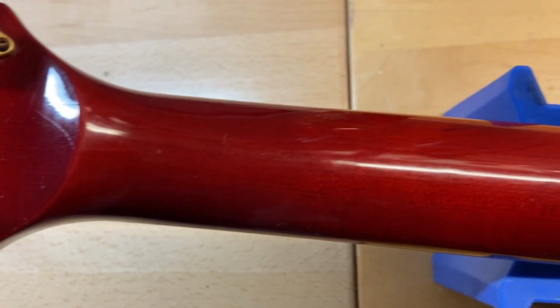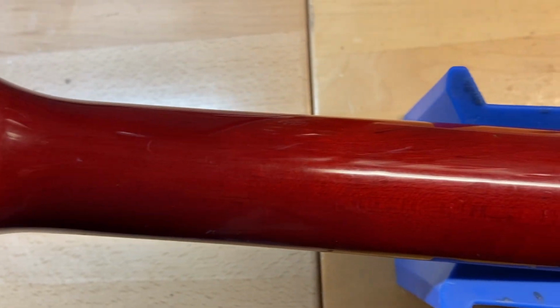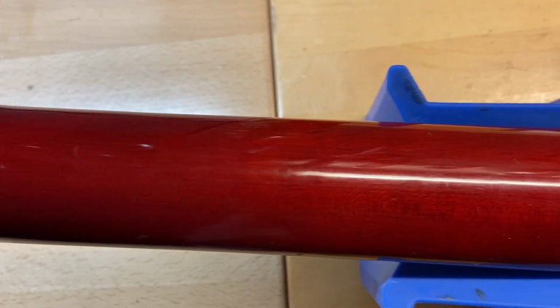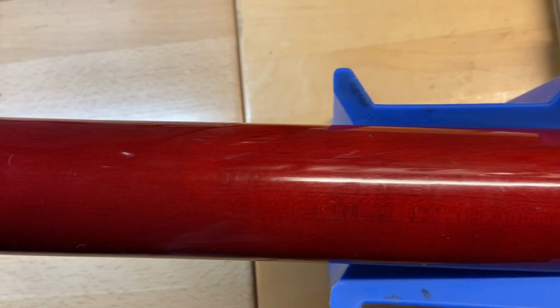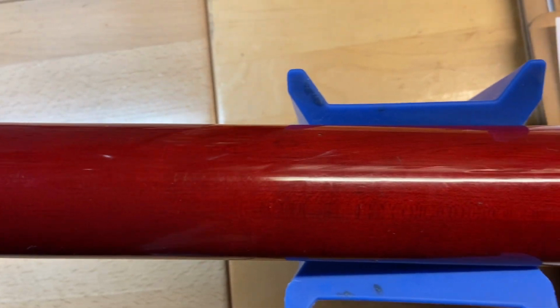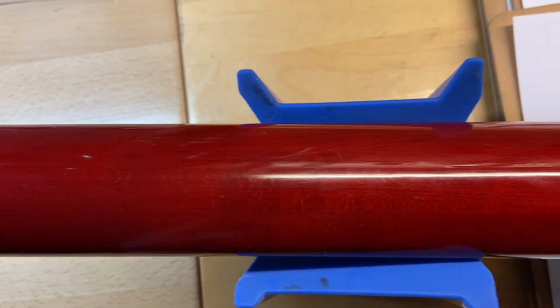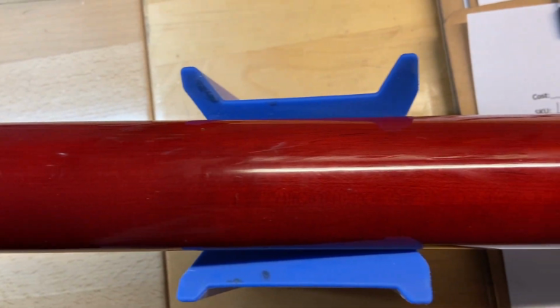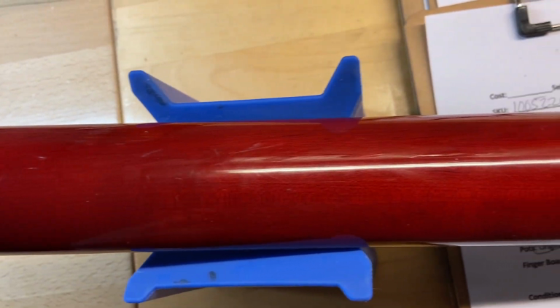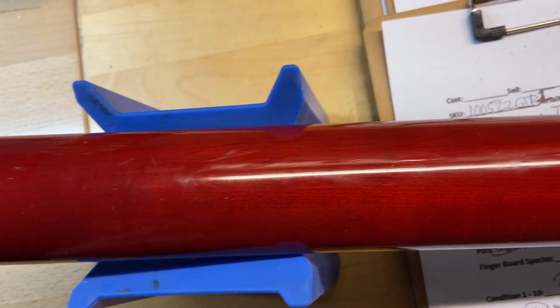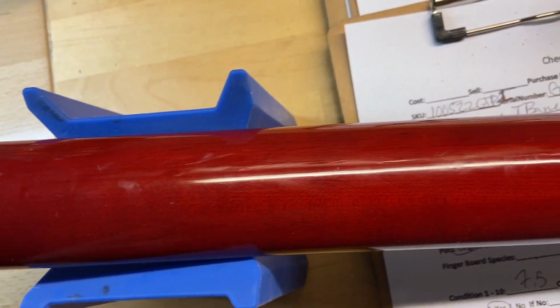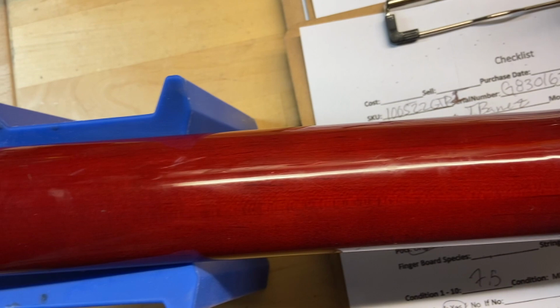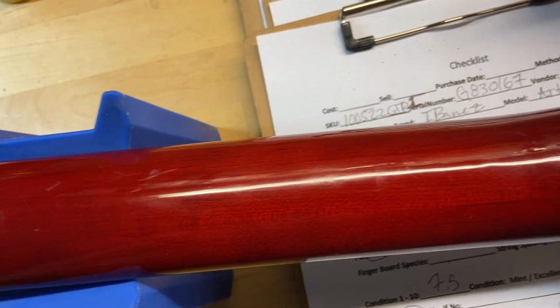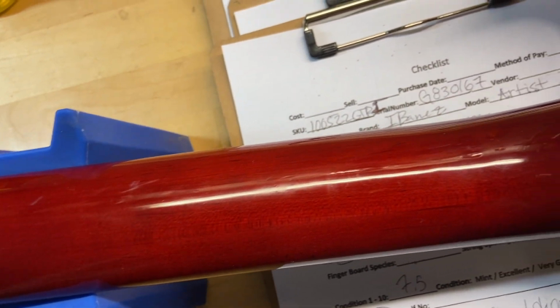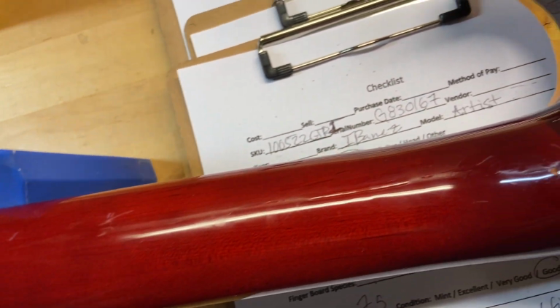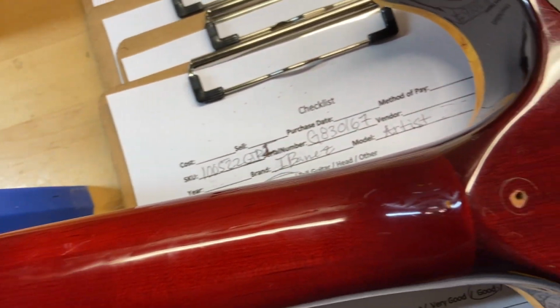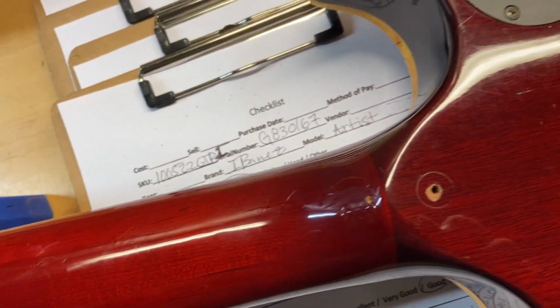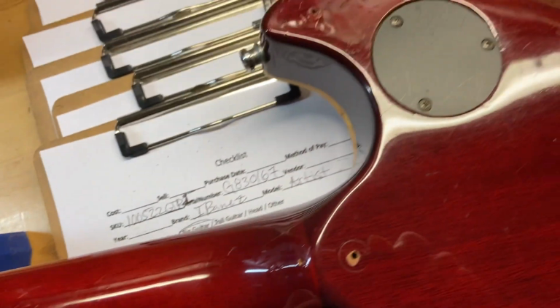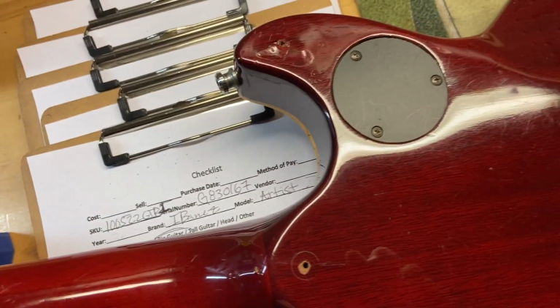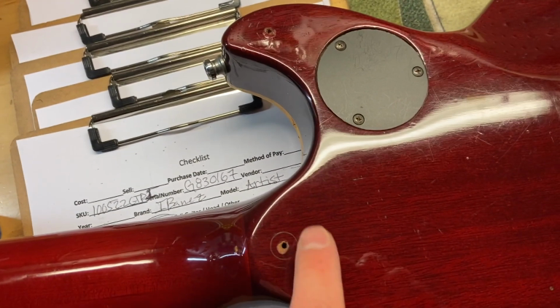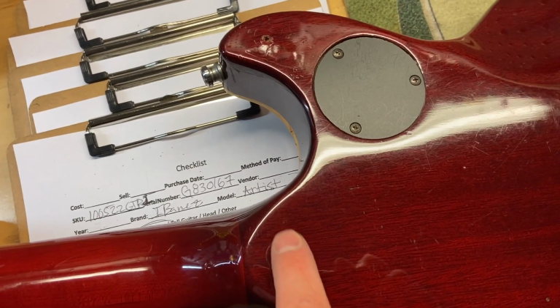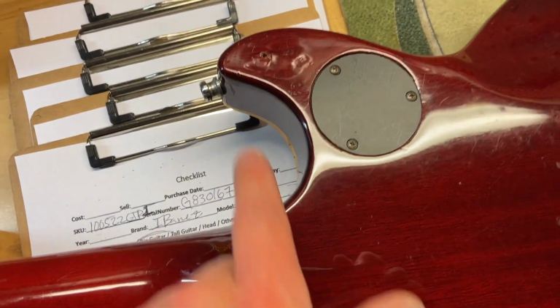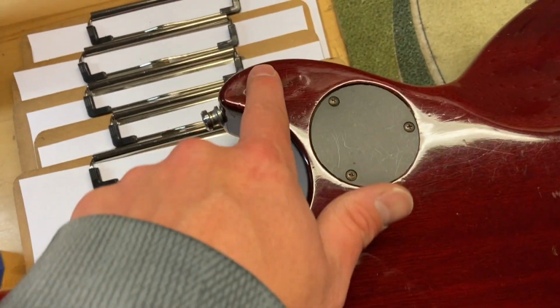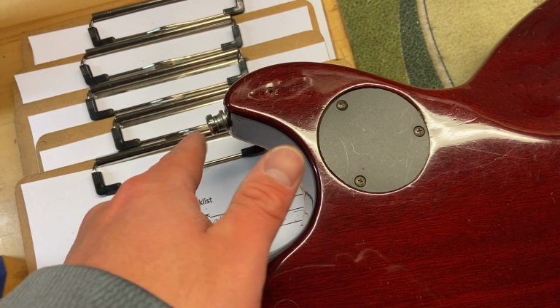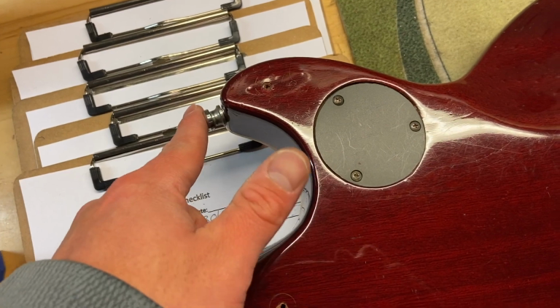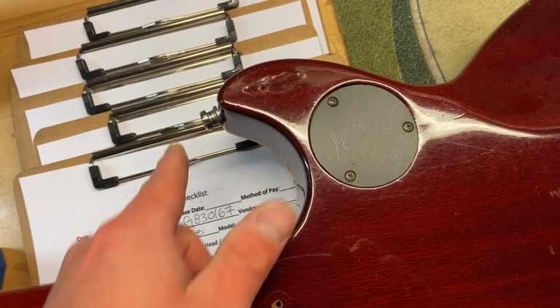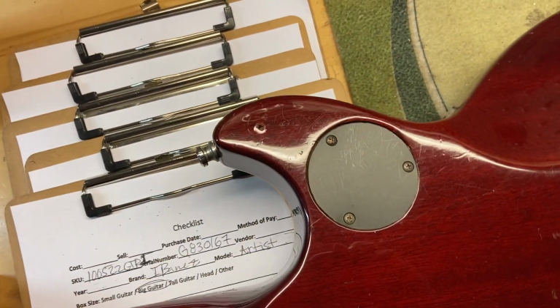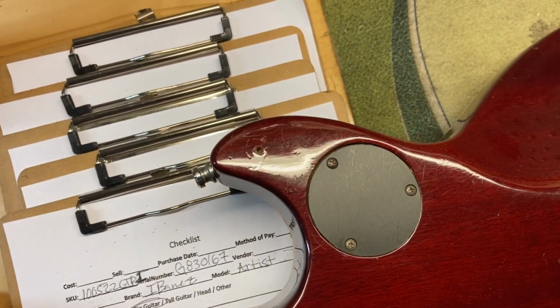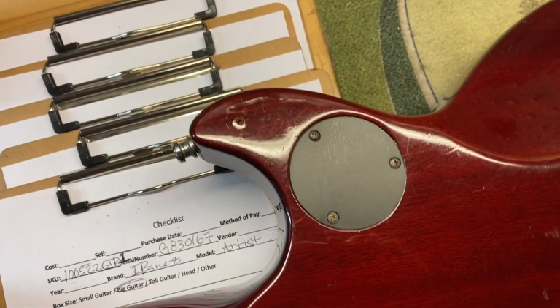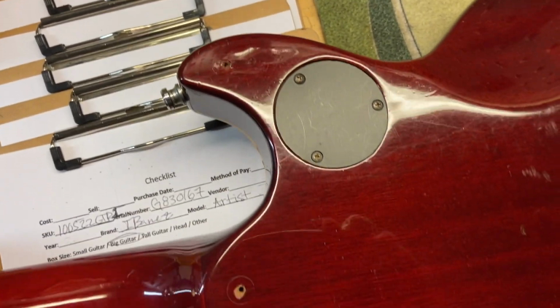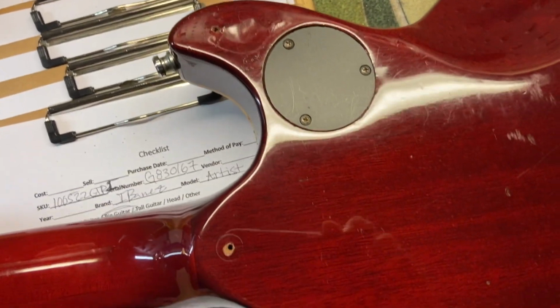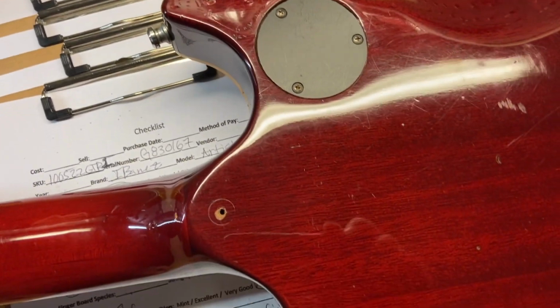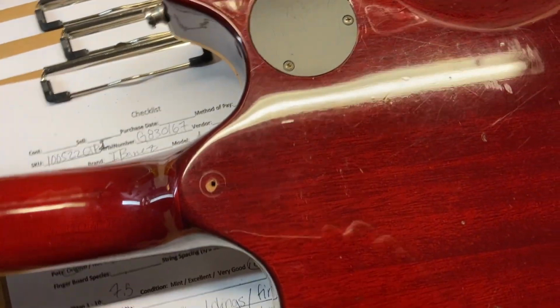For the rest of the neck — two extra strap button holes, one right there and one right there, from when the strap button was moved around. It looks like they were trying to find the right spot for it.